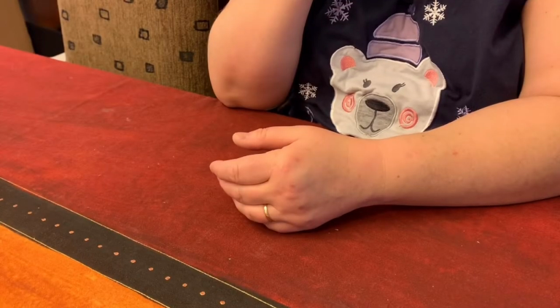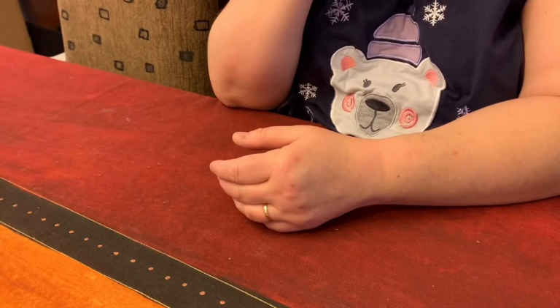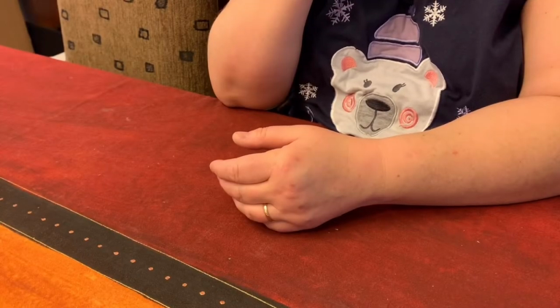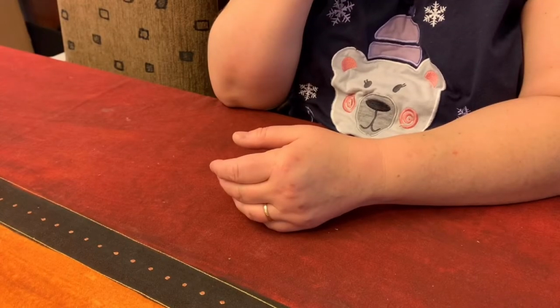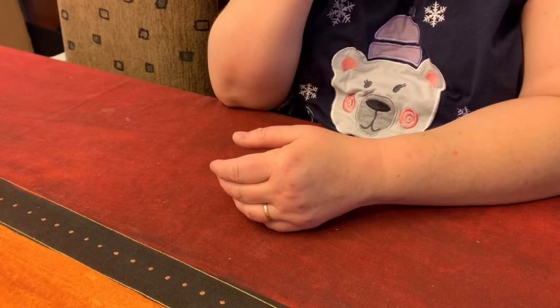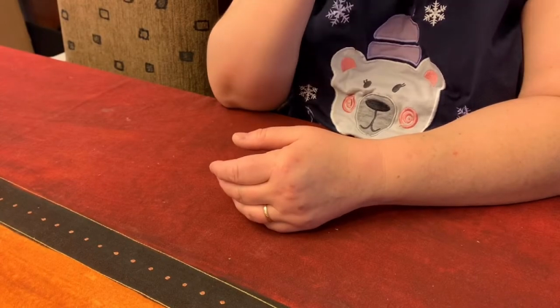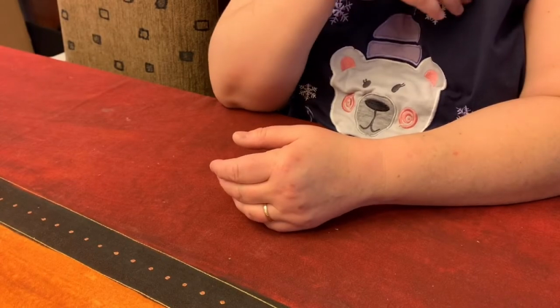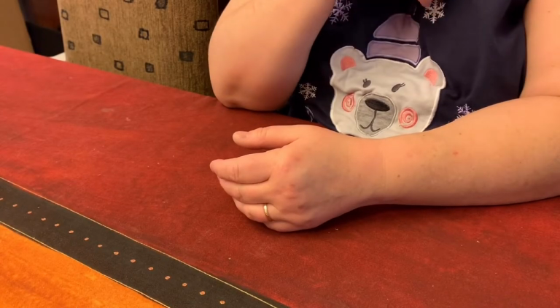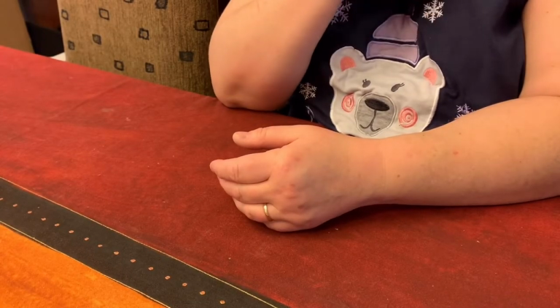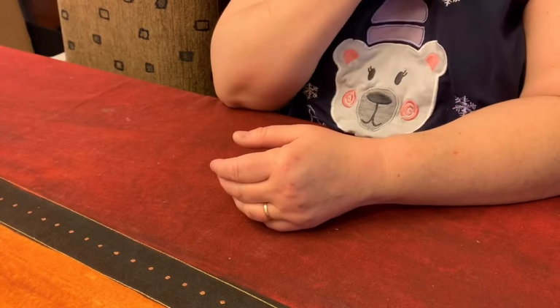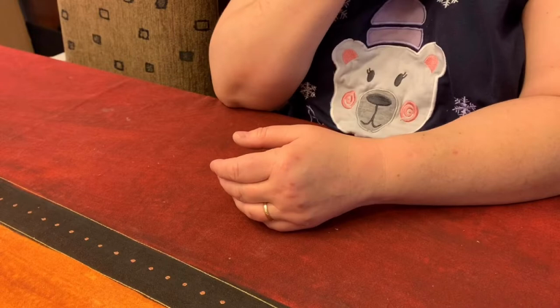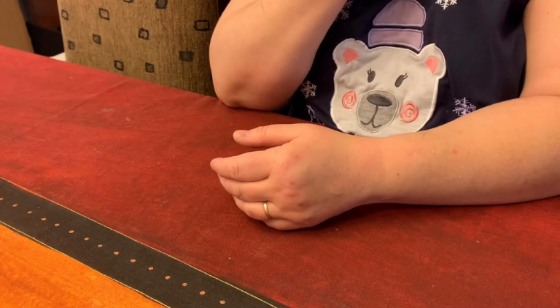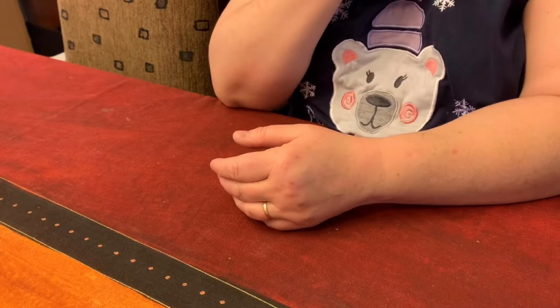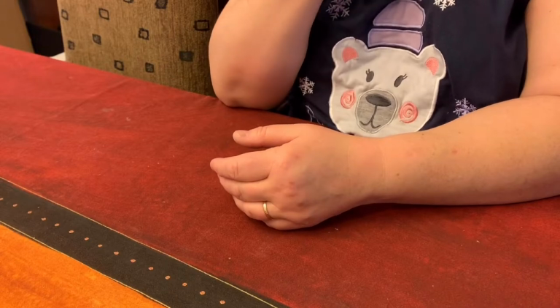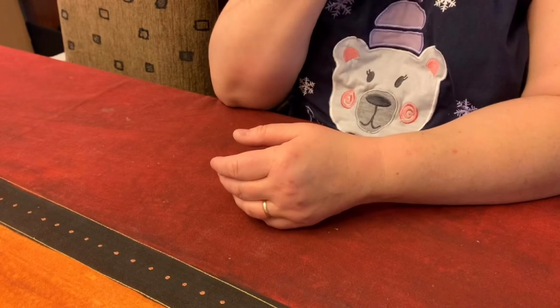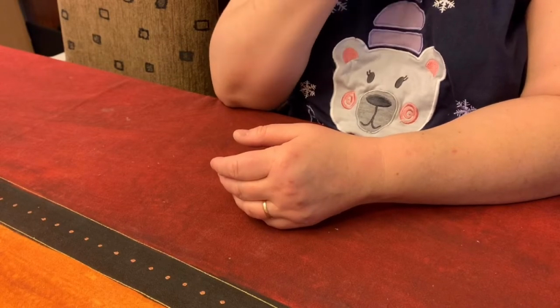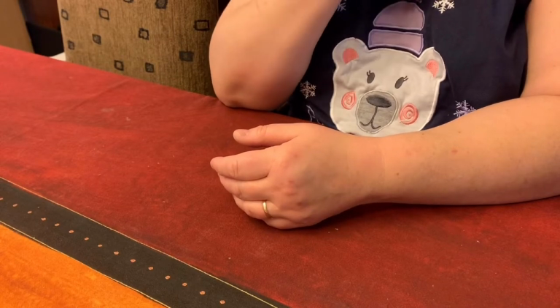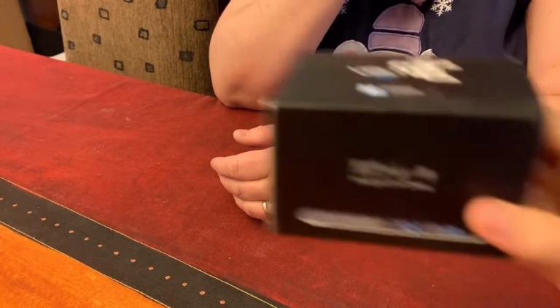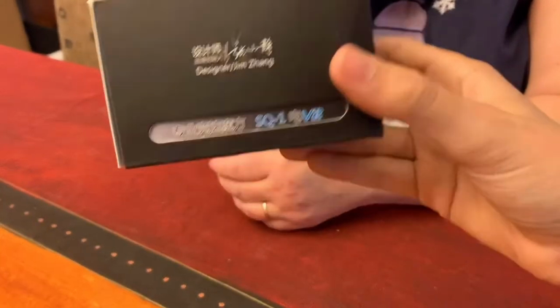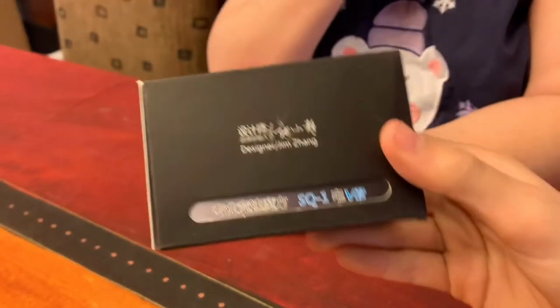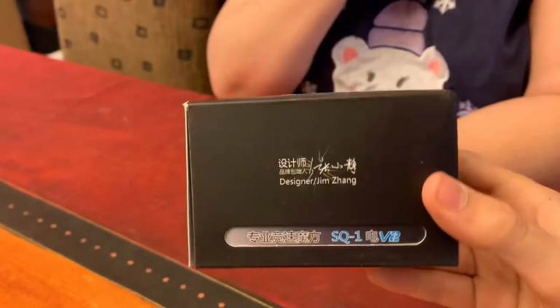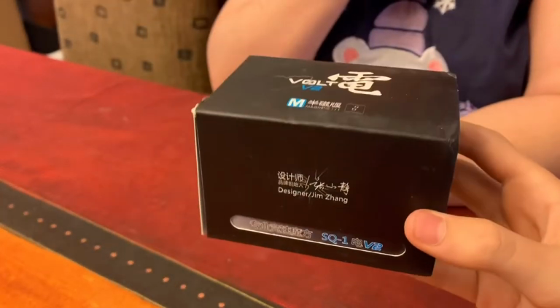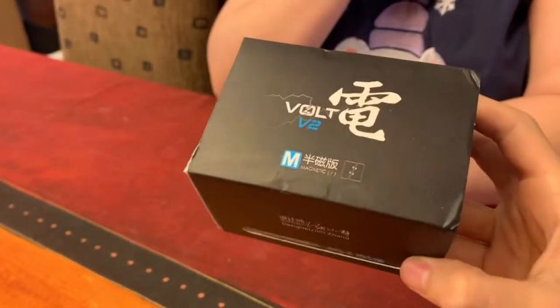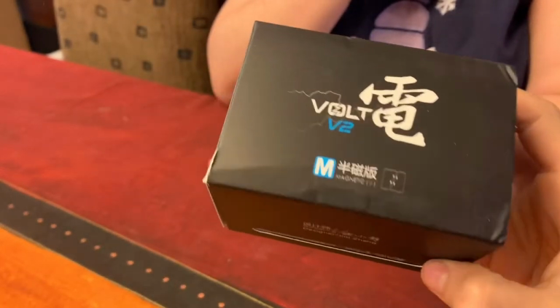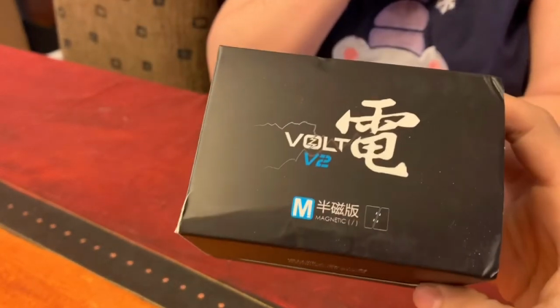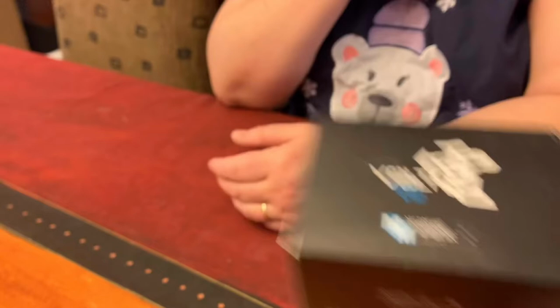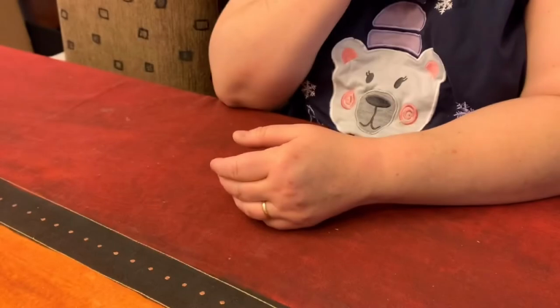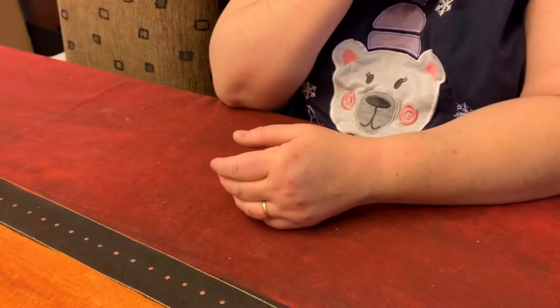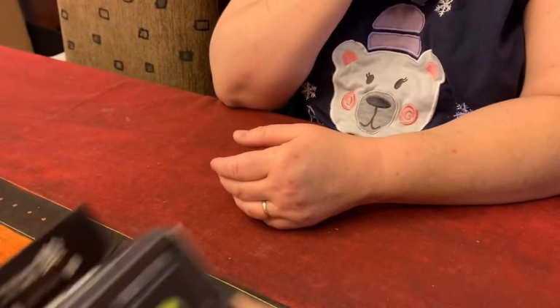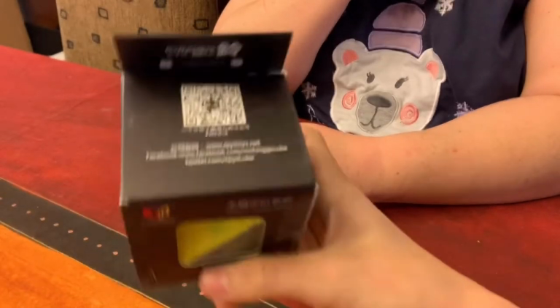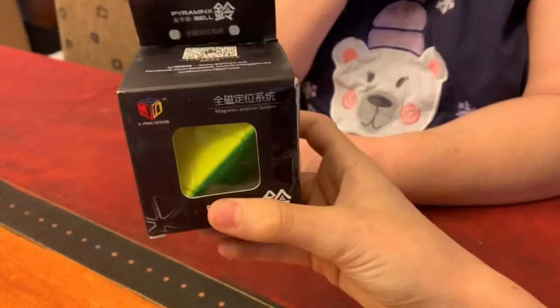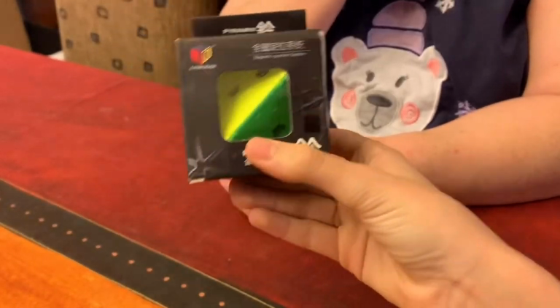Alright, so I'm here with my mom, say hi. Hi! Here are the two cubes — this is the Volt V2 Magnetic Slice, and then a new X-Men Bell.